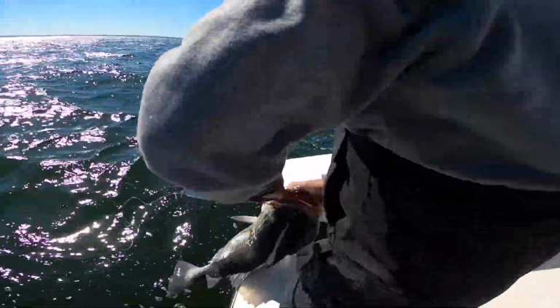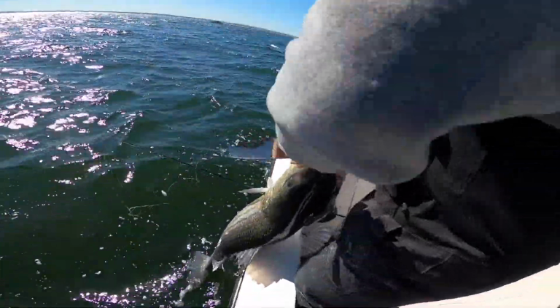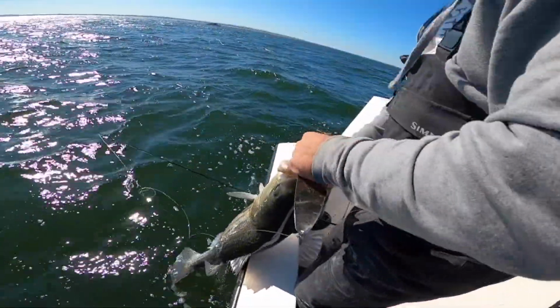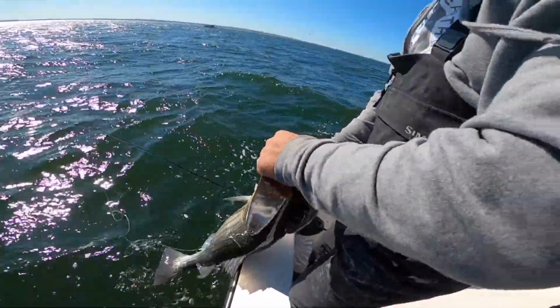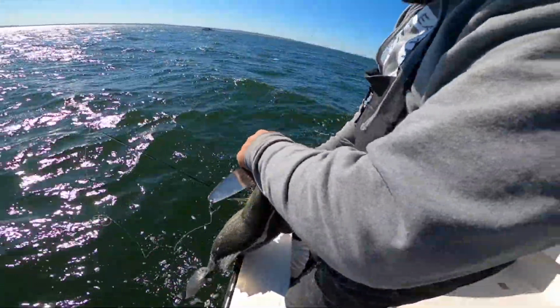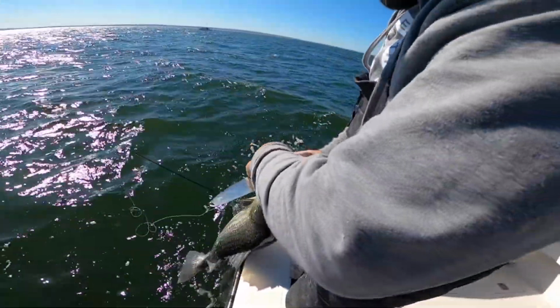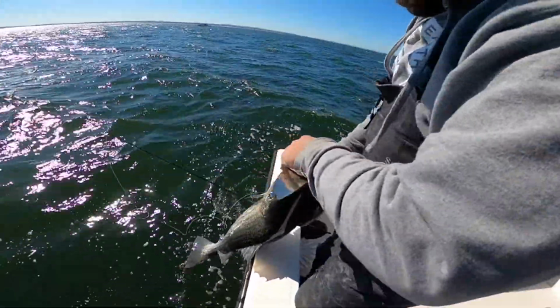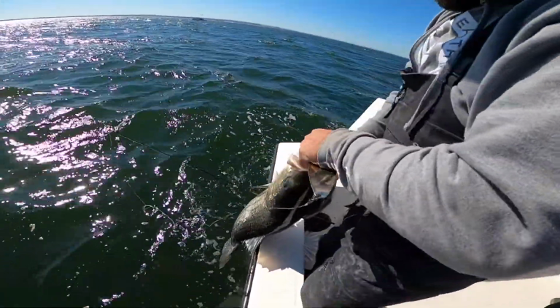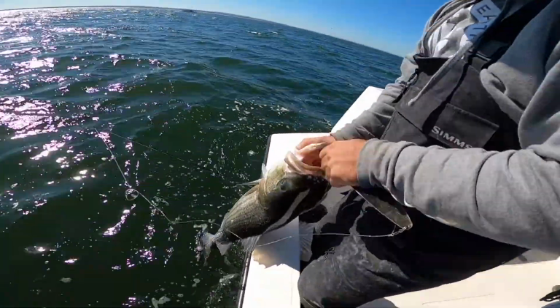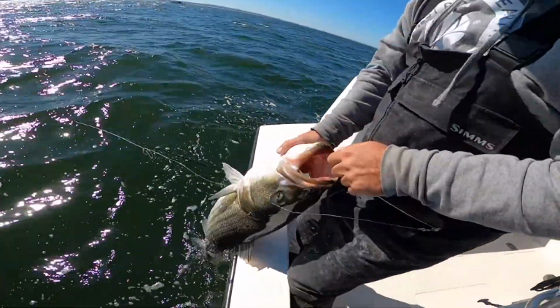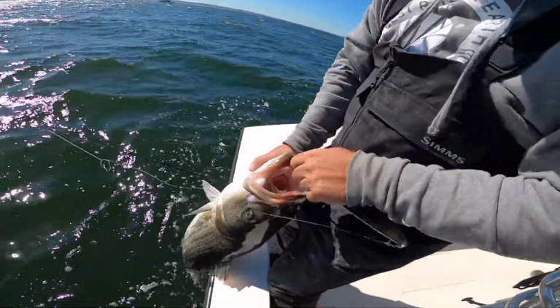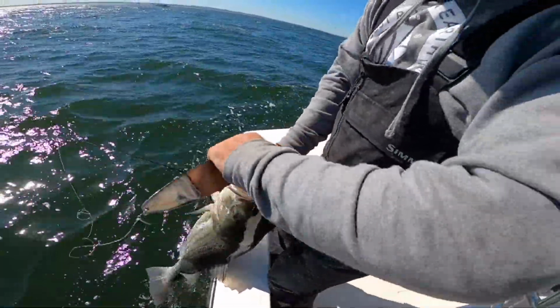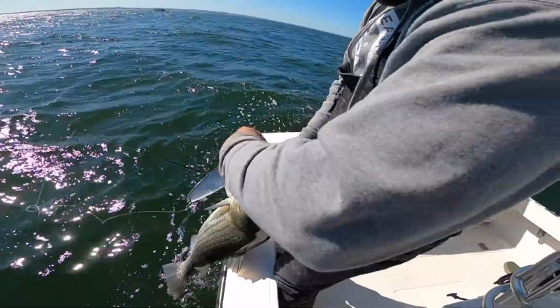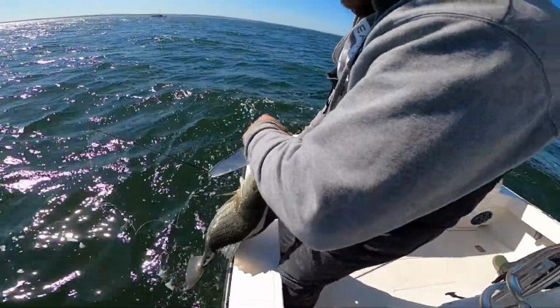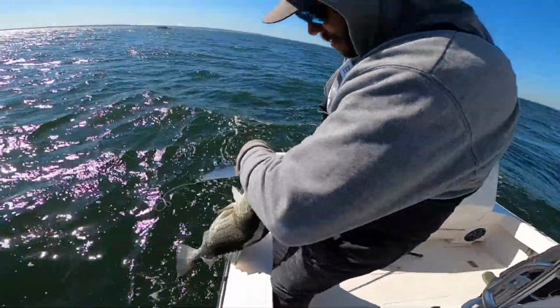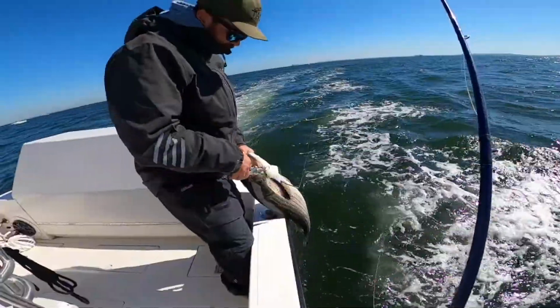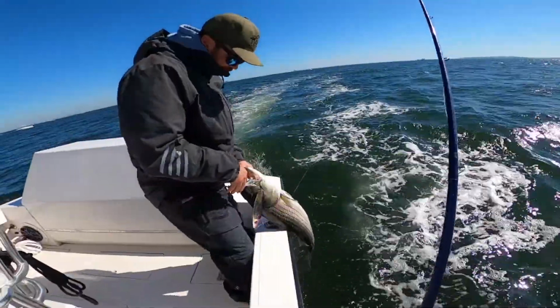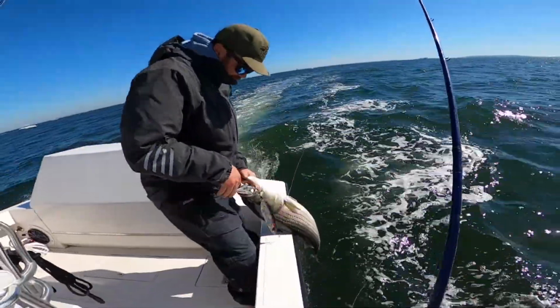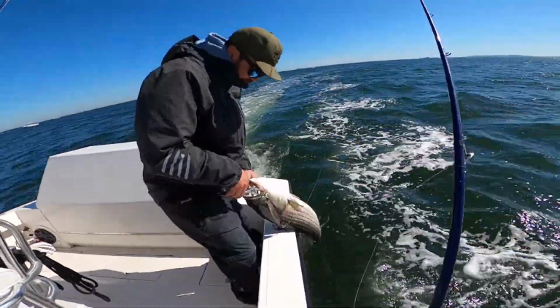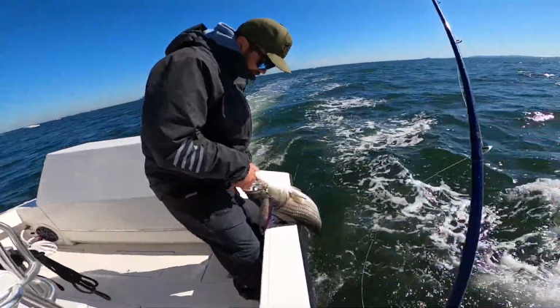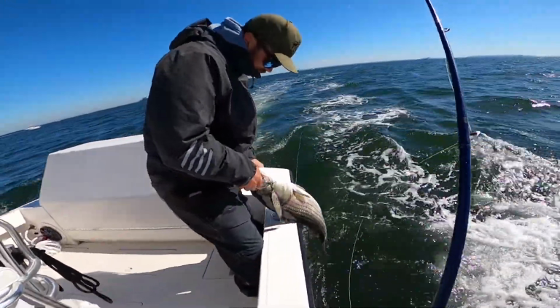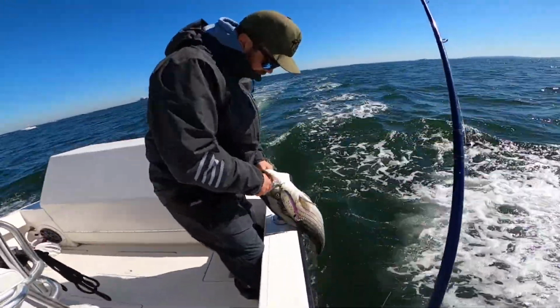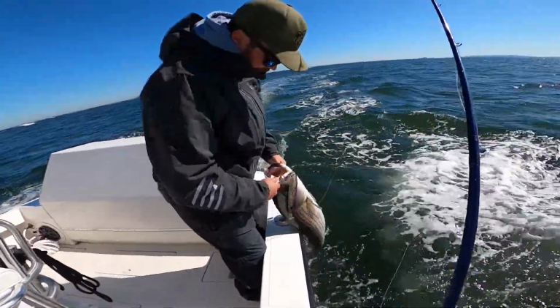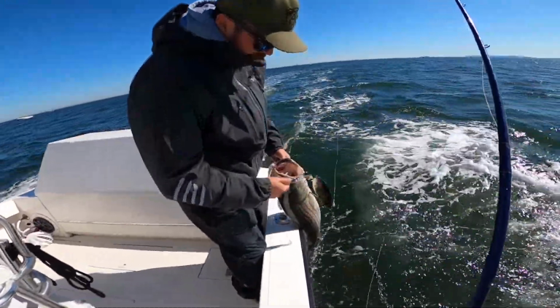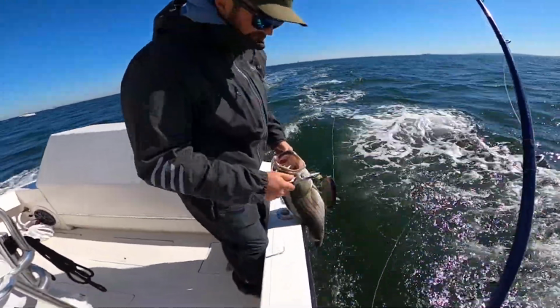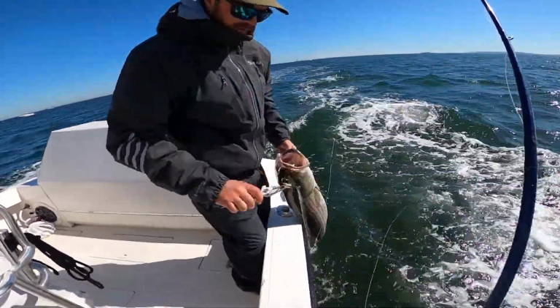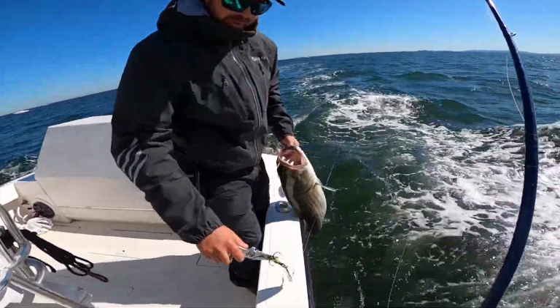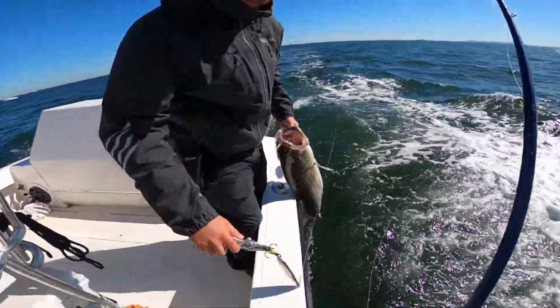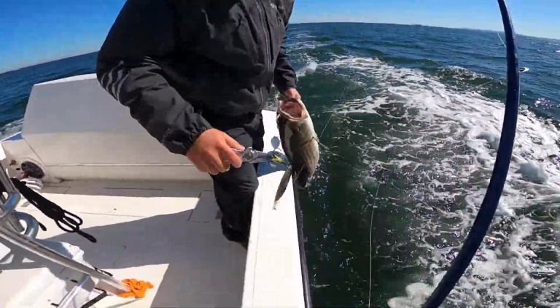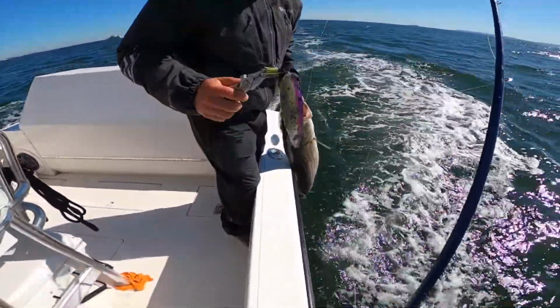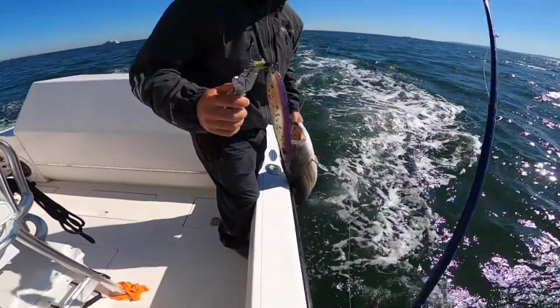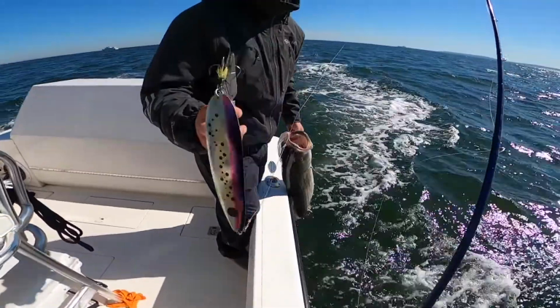How are you, Moose? What are you doing? Troy, what did you catch that one on? On the color plot or spoon.